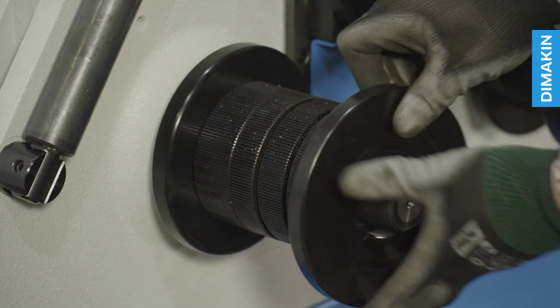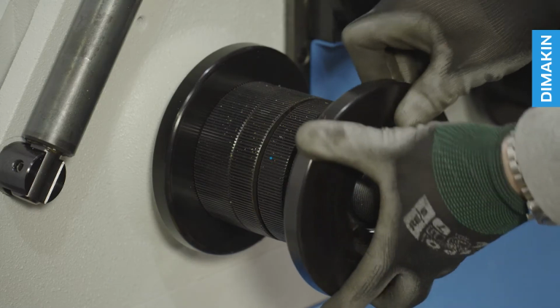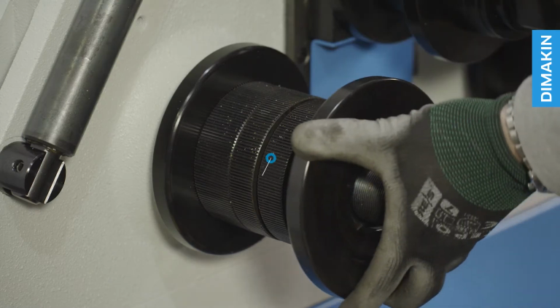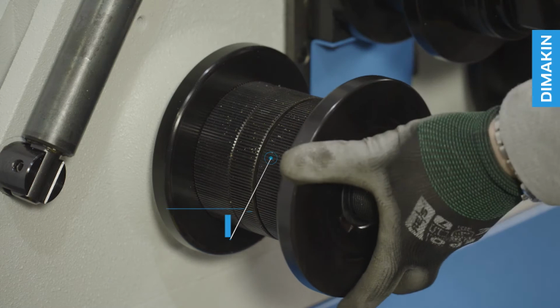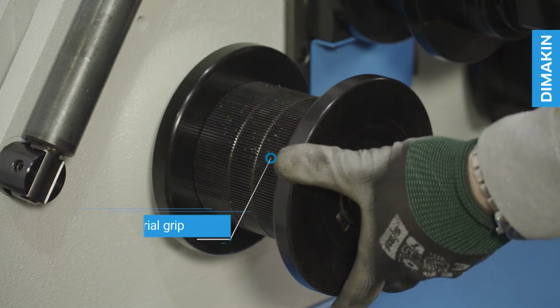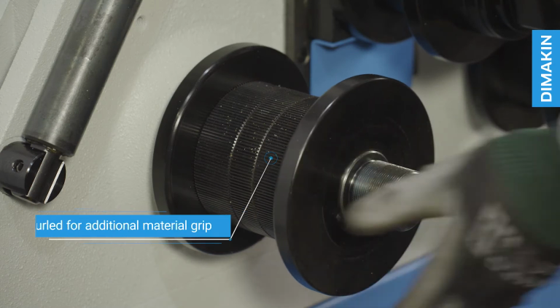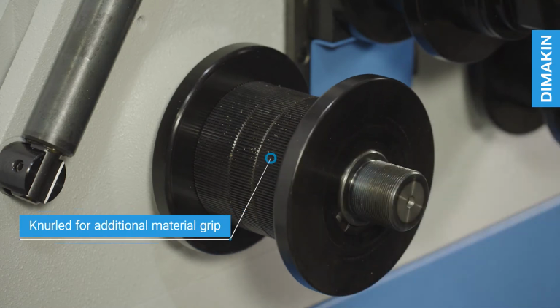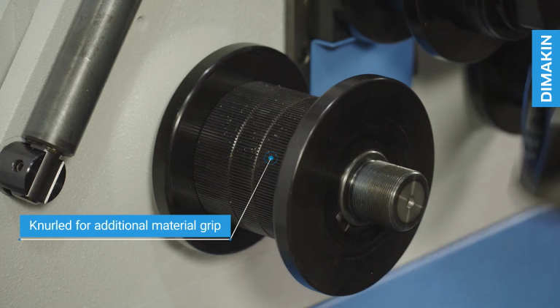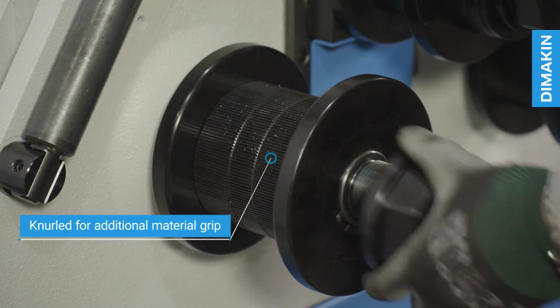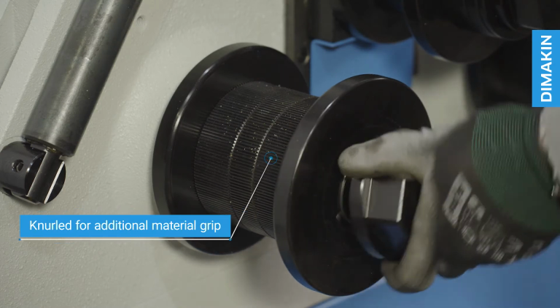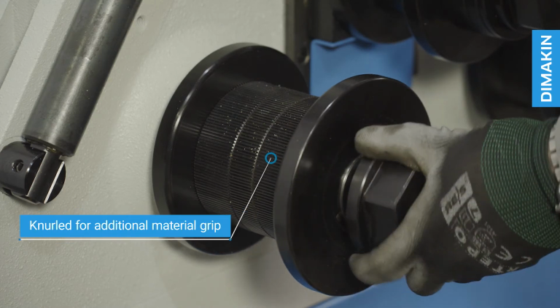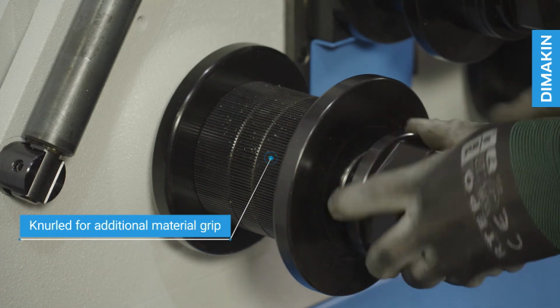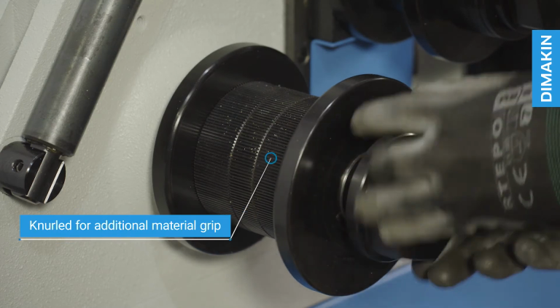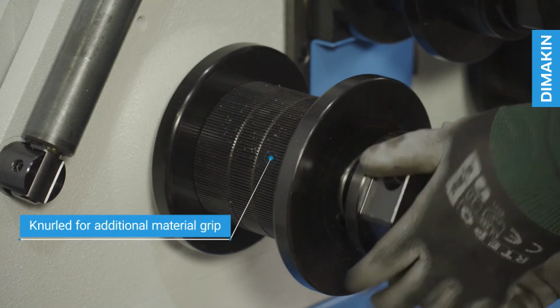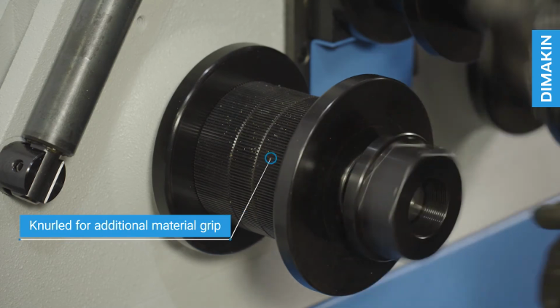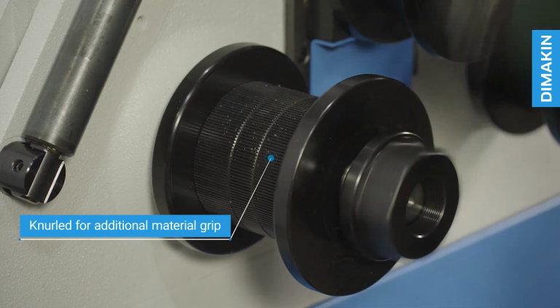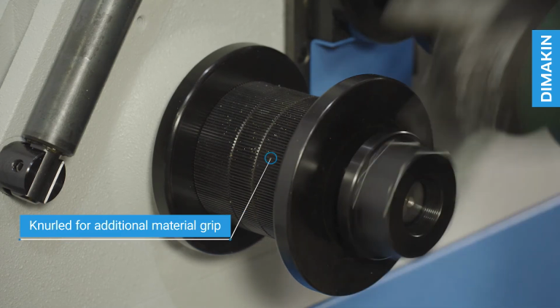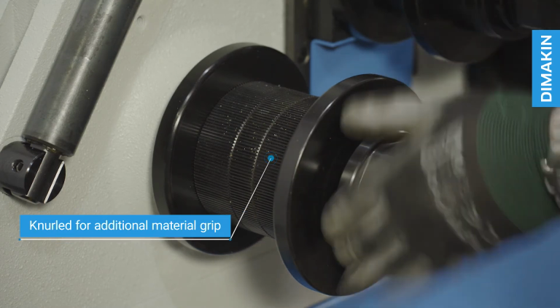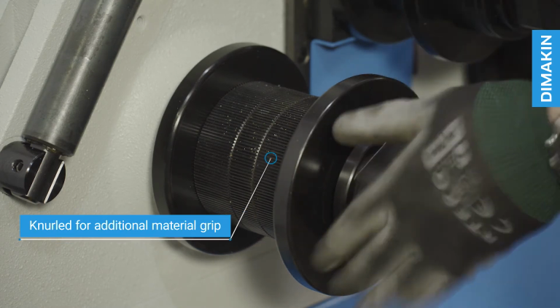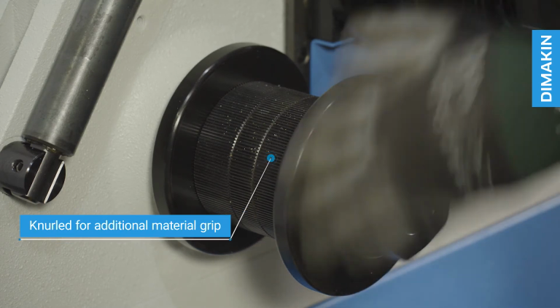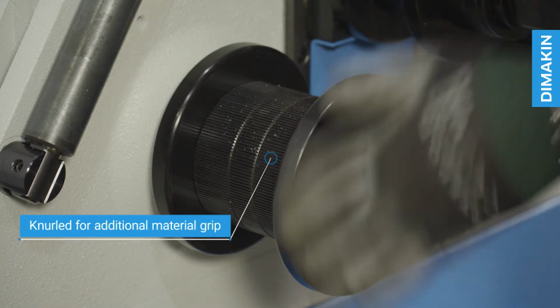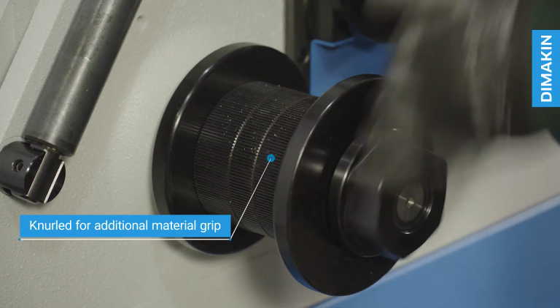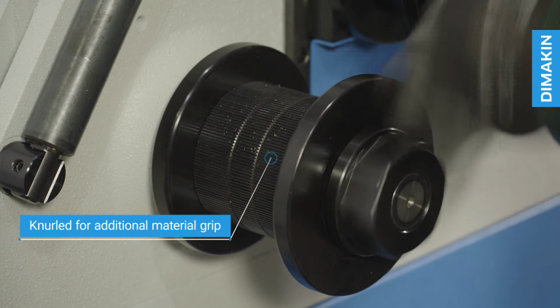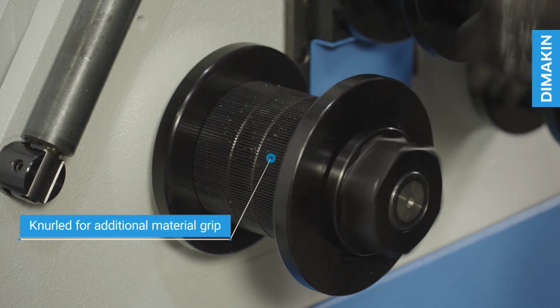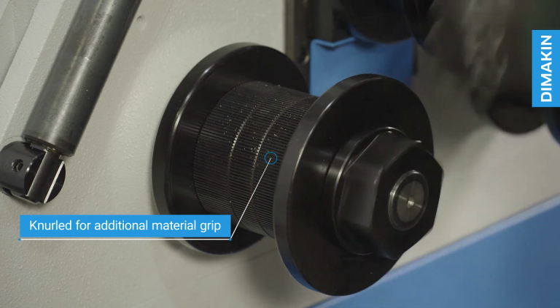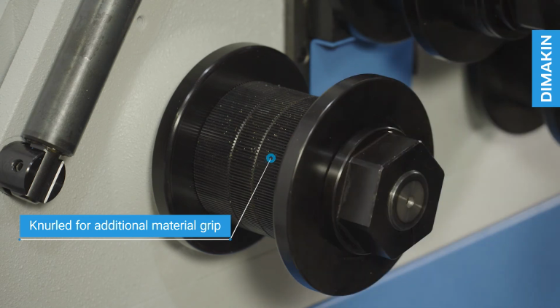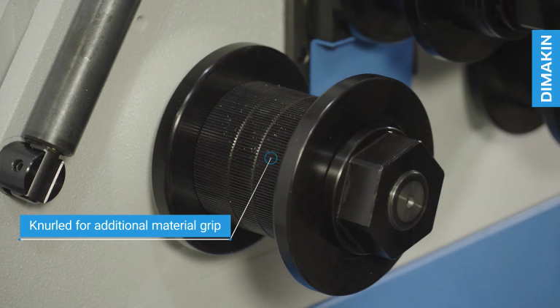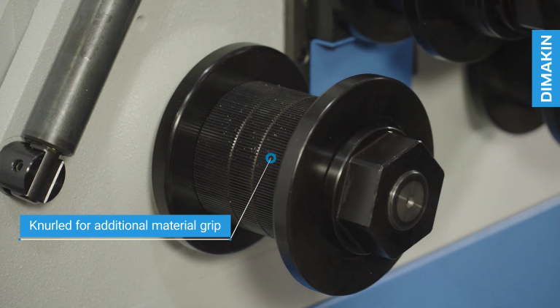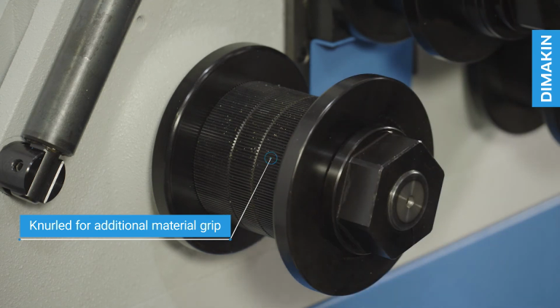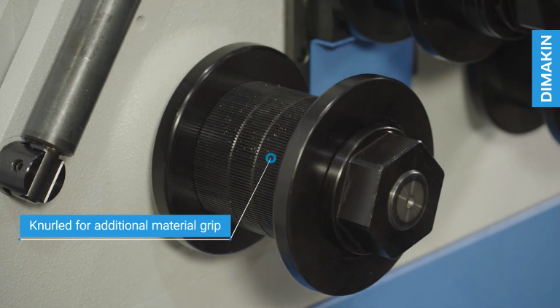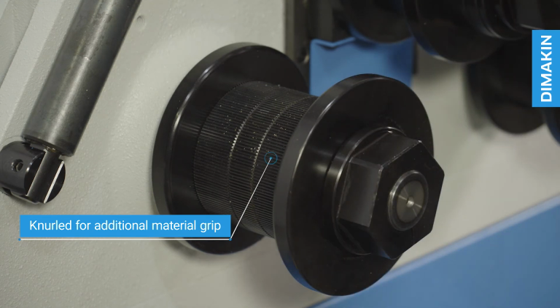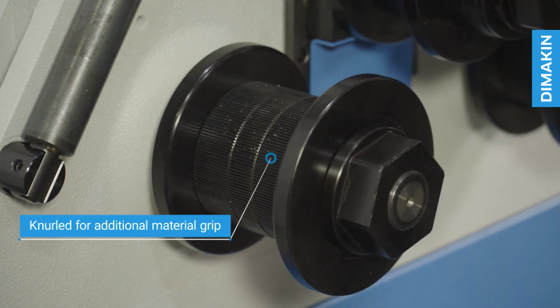The standard tooling of the RH602 is knurled, ensuring that the two powered rolls maintain enough grip on the material to feed it through without slipping.